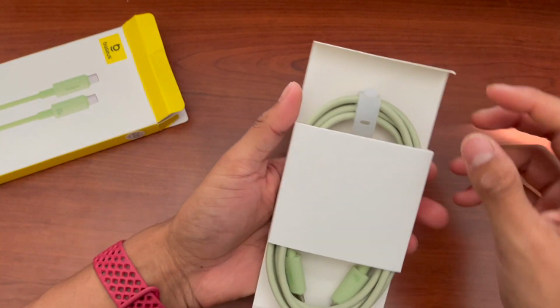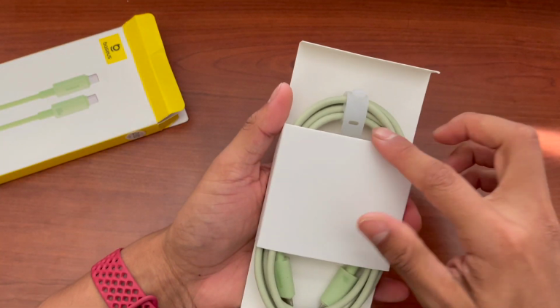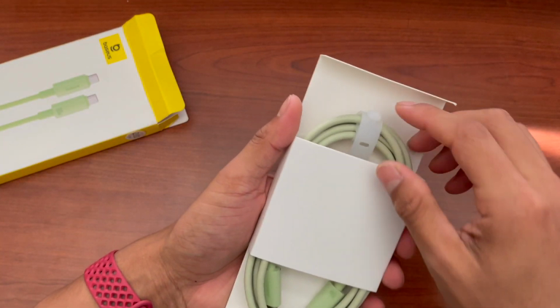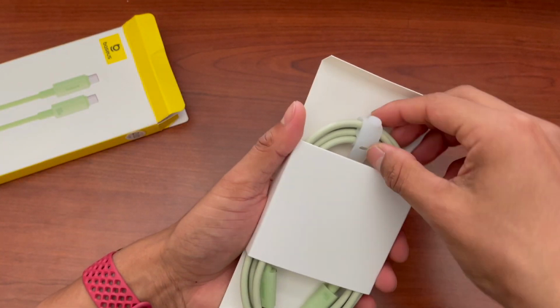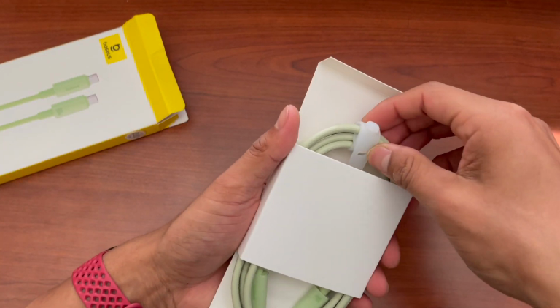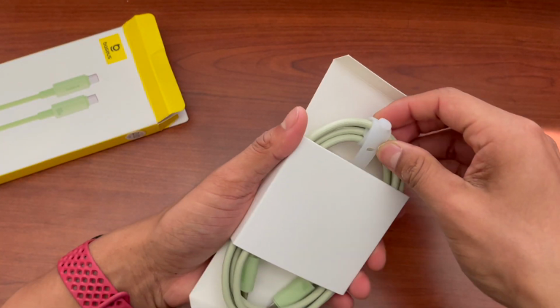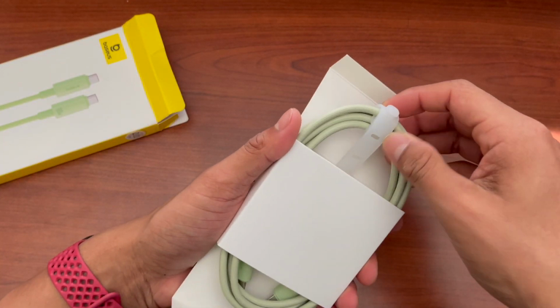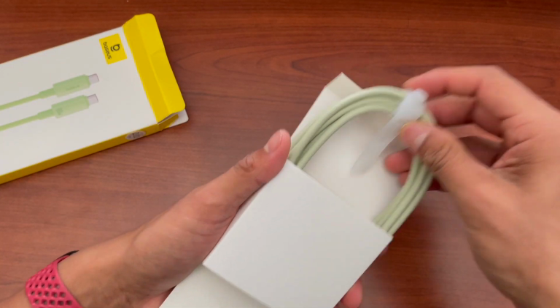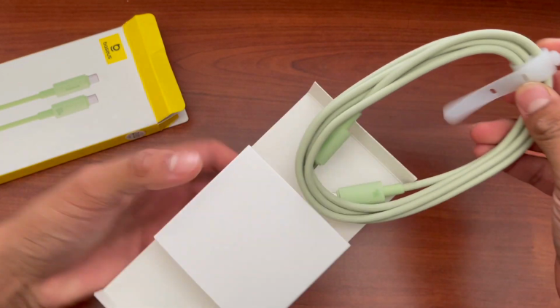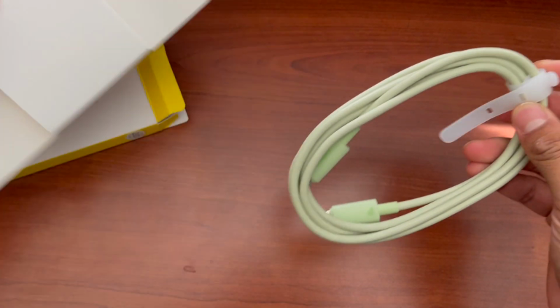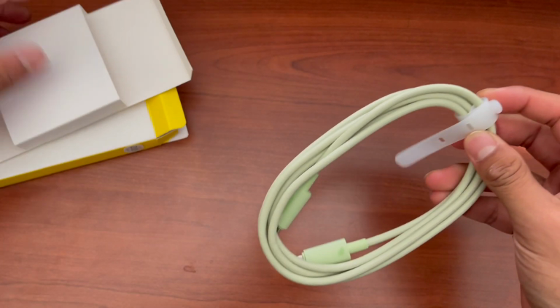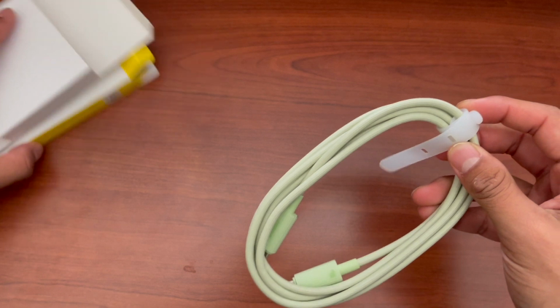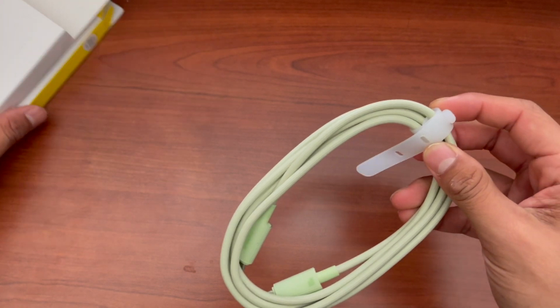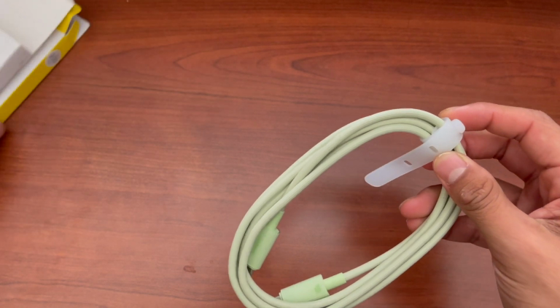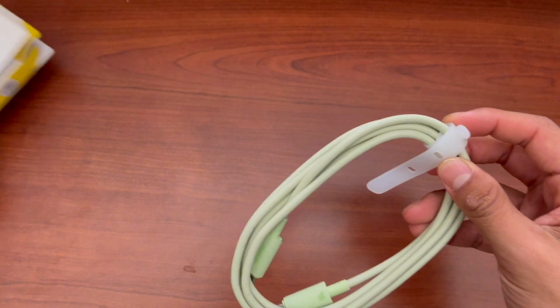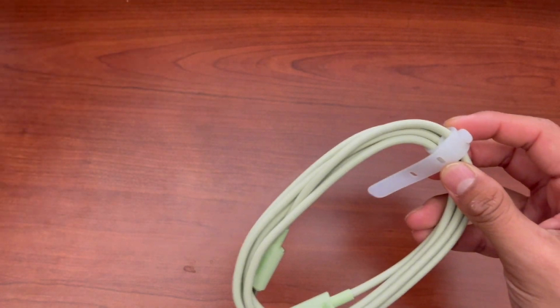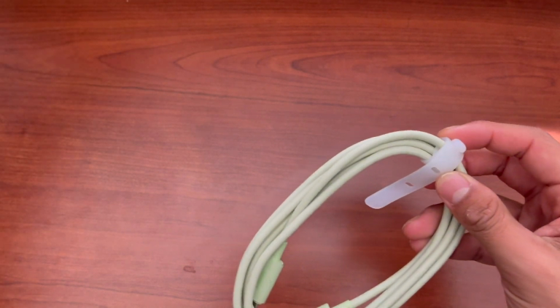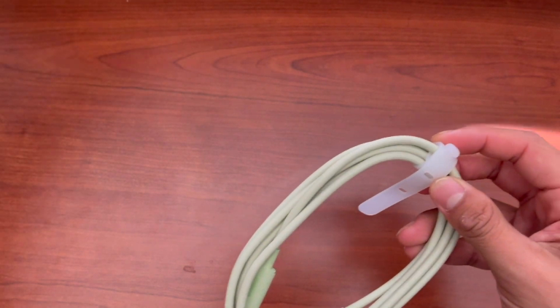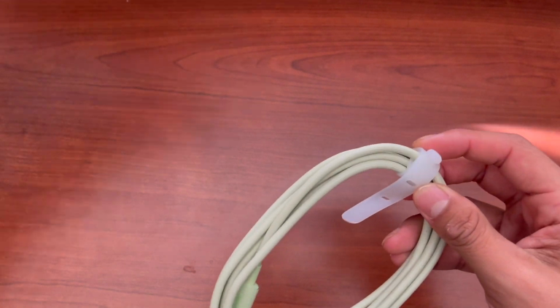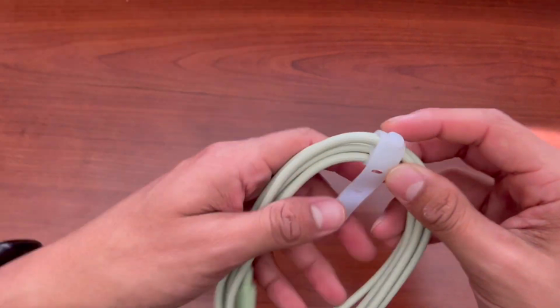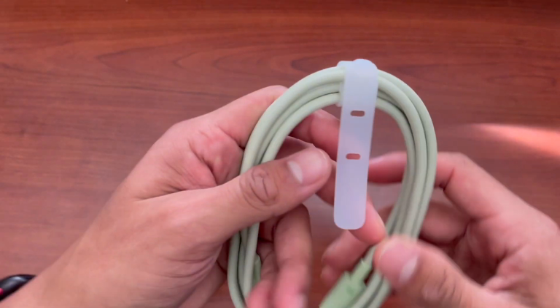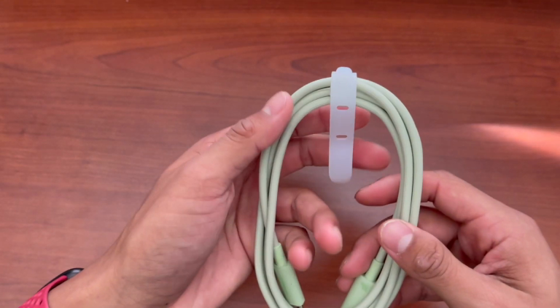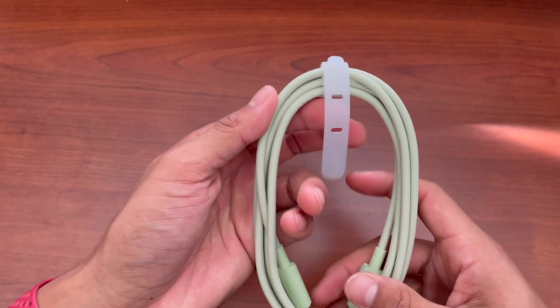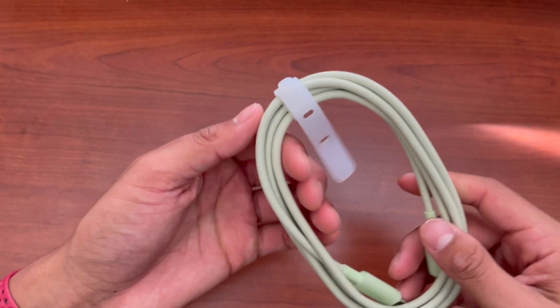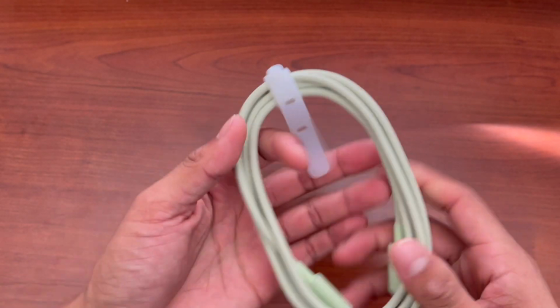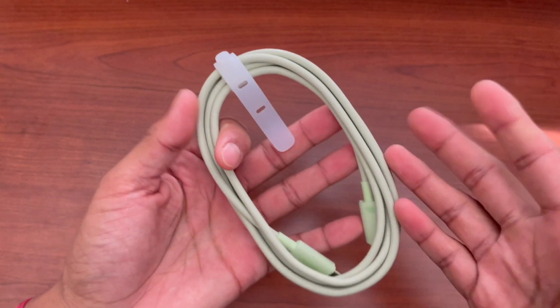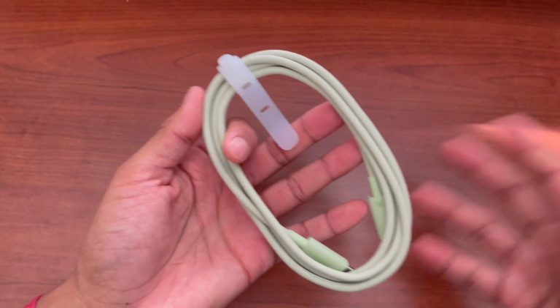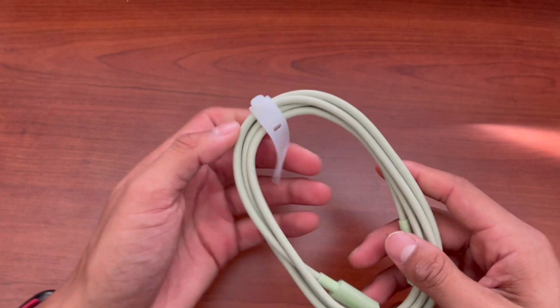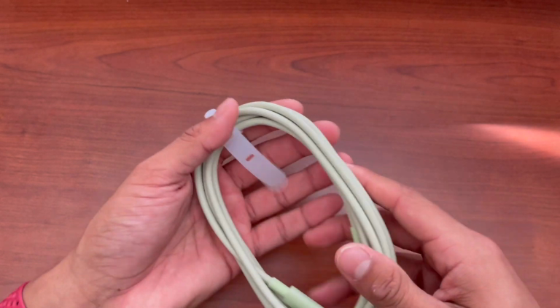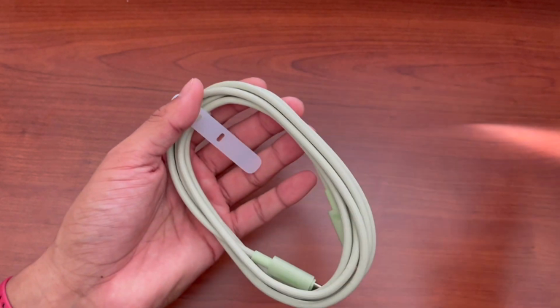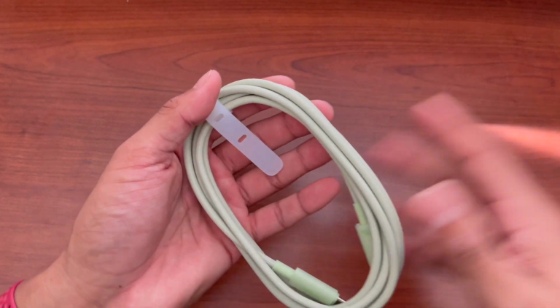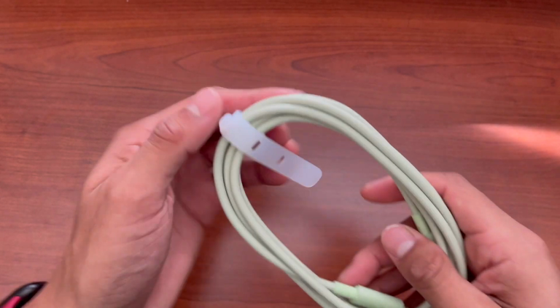So far, just looking at it, this cable looks really thick. This is six and a half feet, so it's going to be very long — plenty long for my desk to be able to reach from one end to the other.